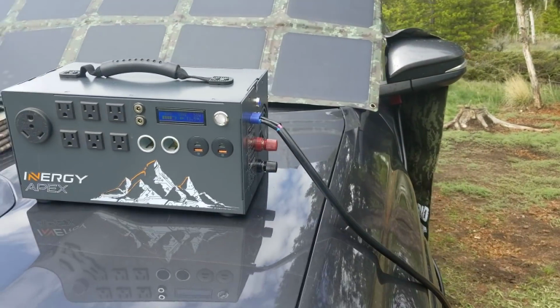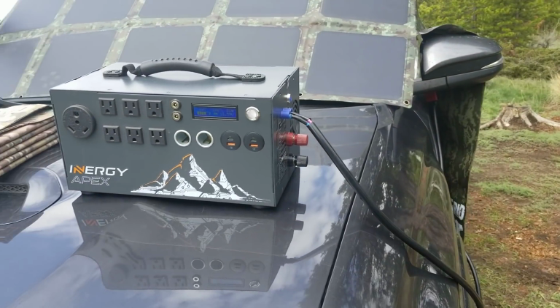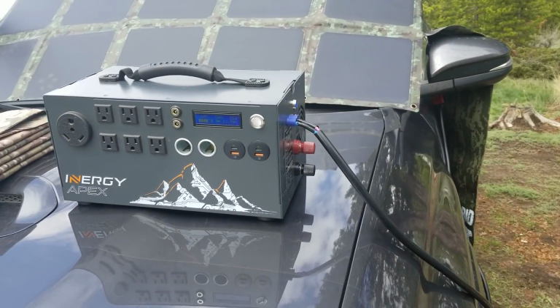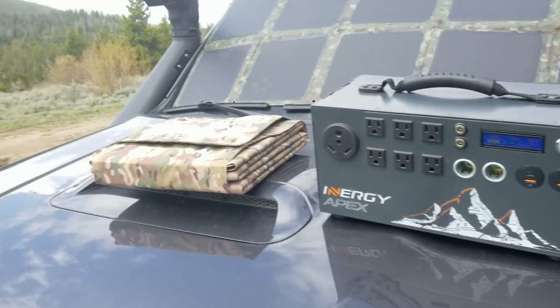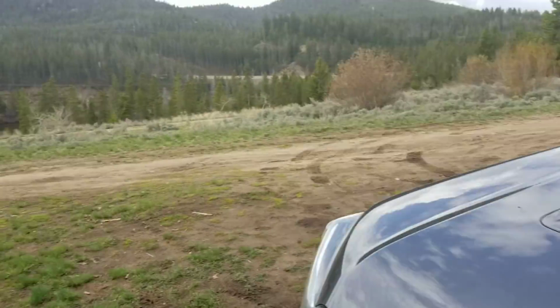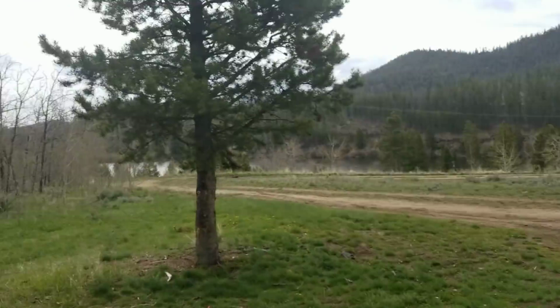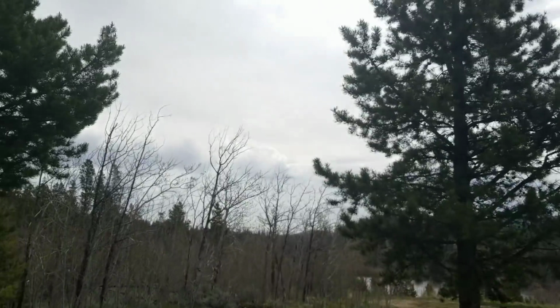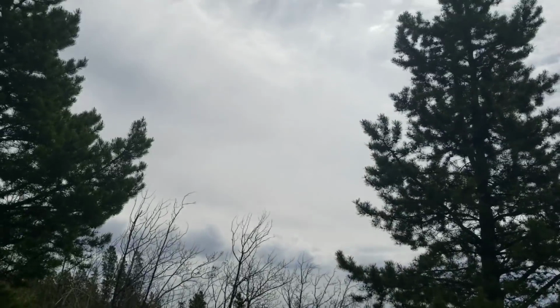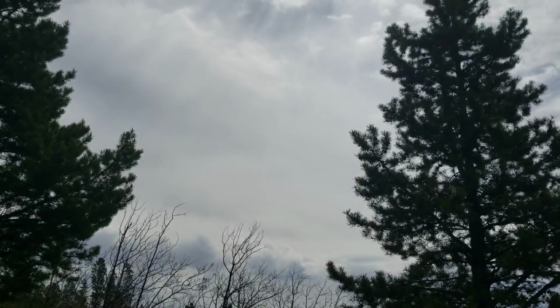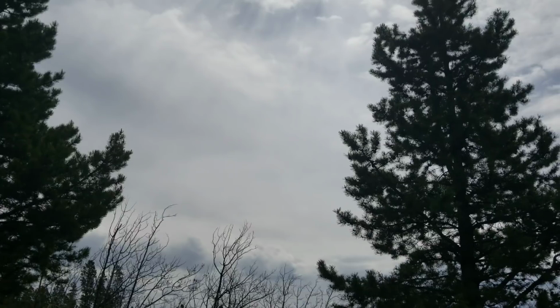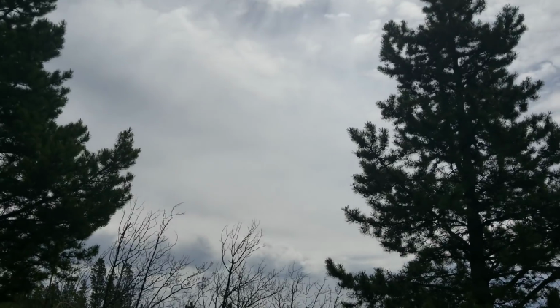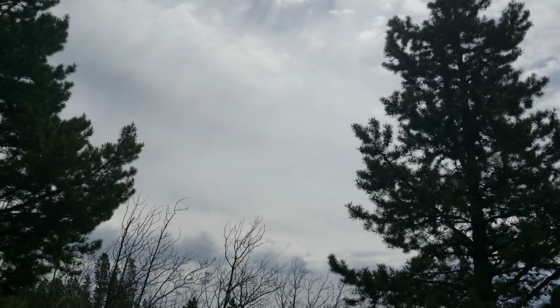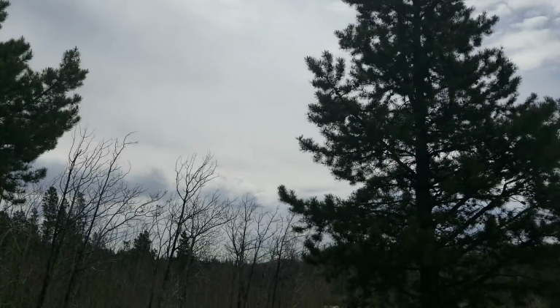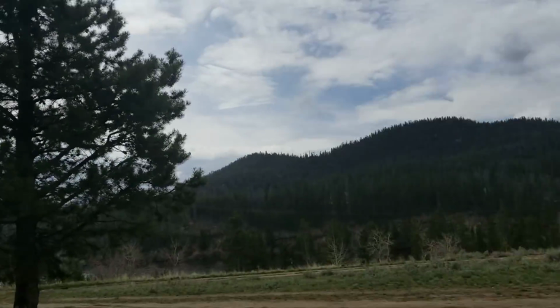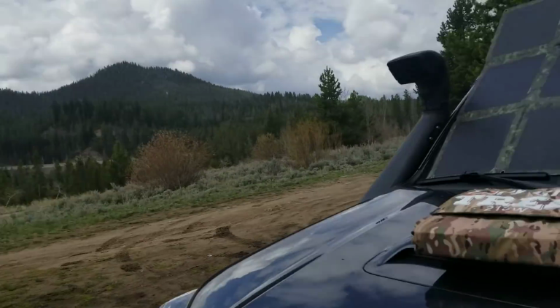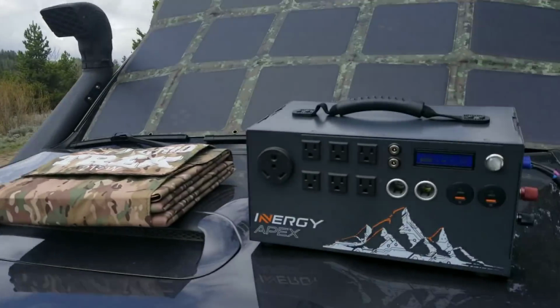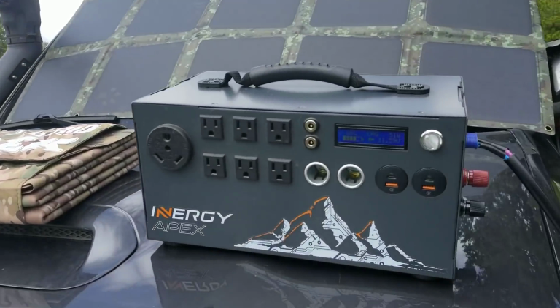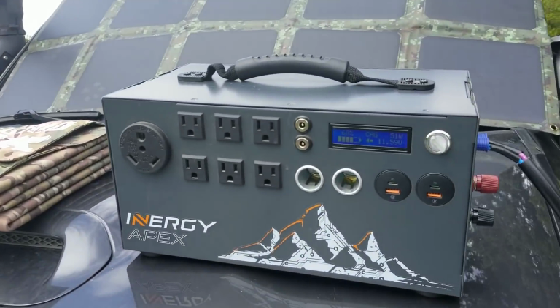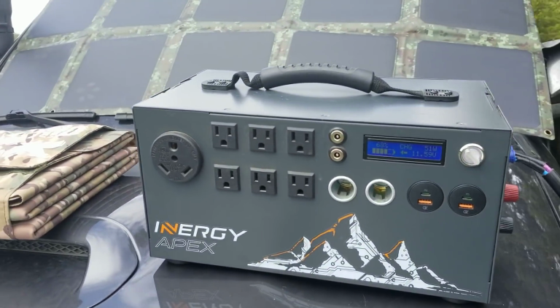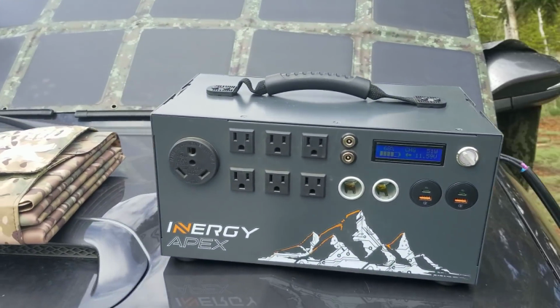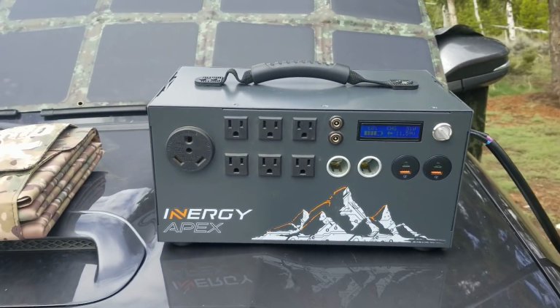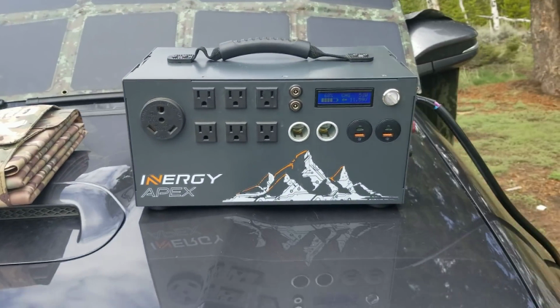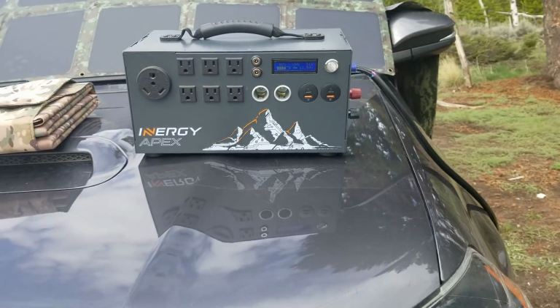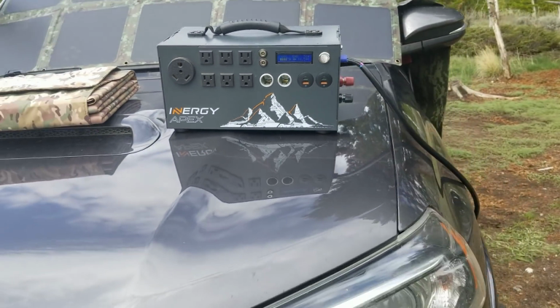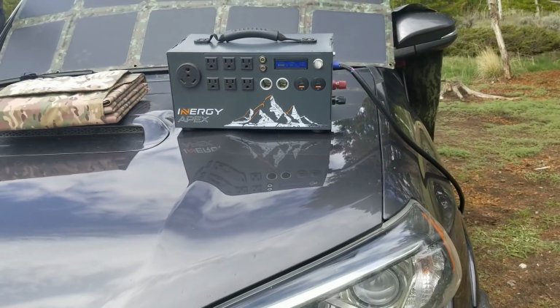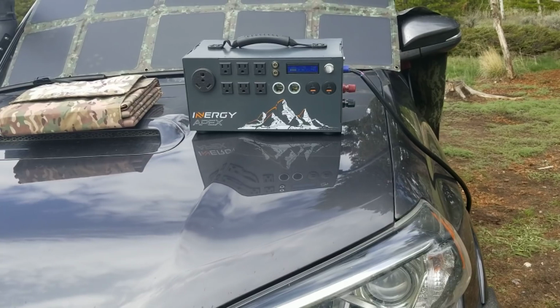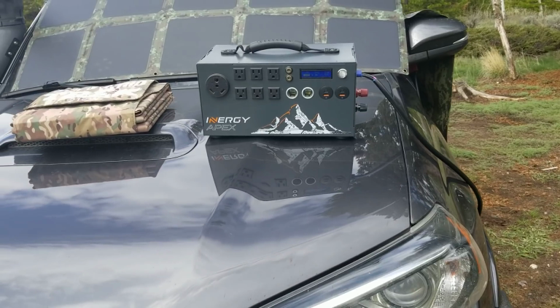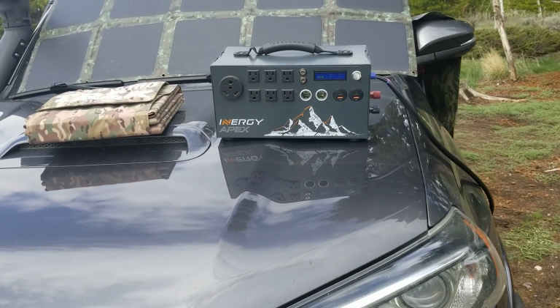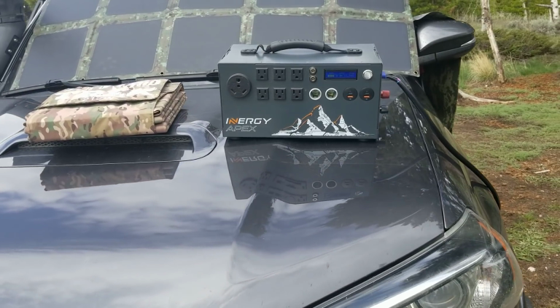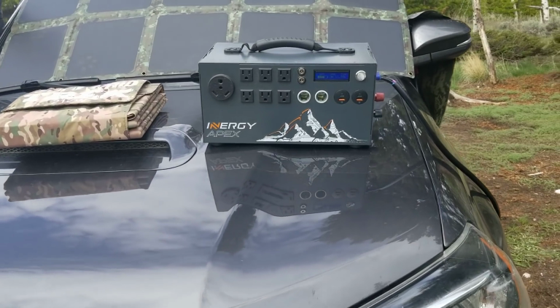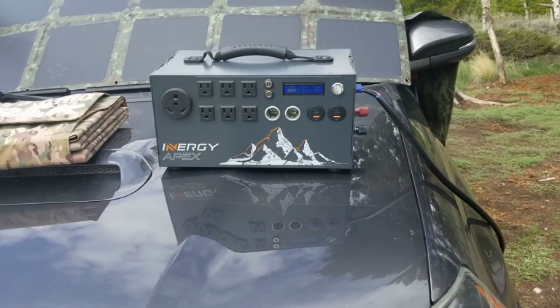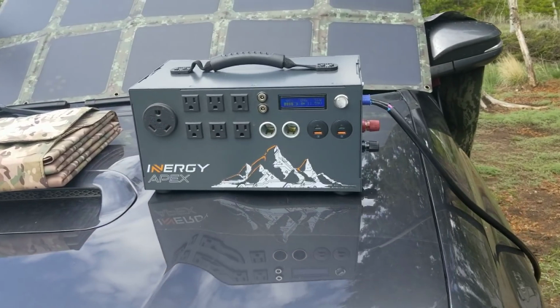Really impressed — in two hours, in these low light conditions, we went from 32% to 68%. That's a big difference, 36% in two hours in low light conditions.